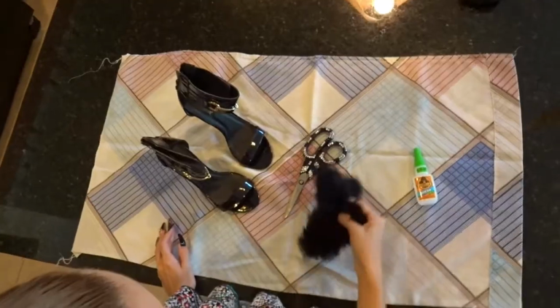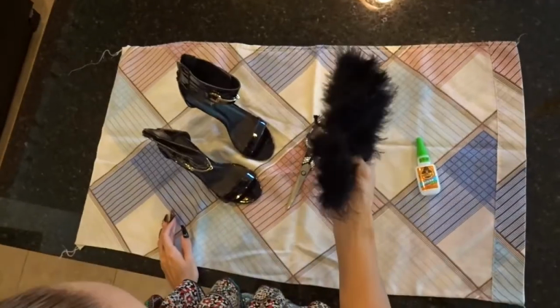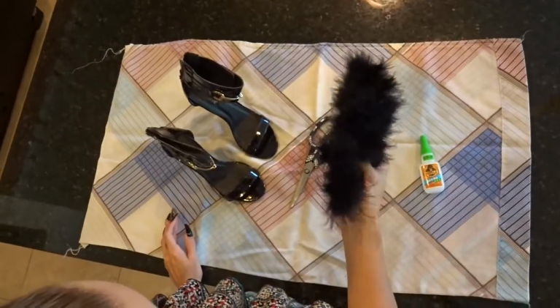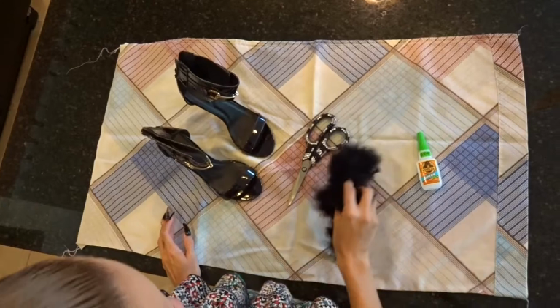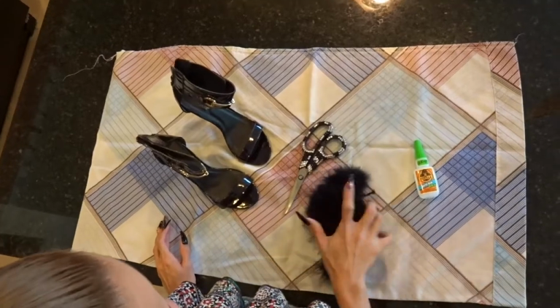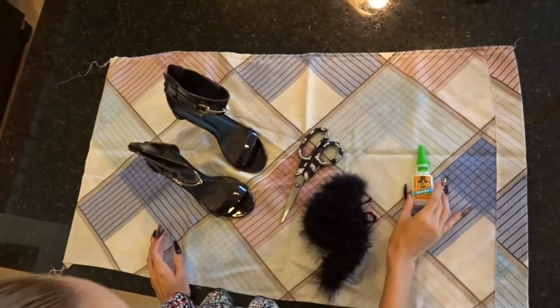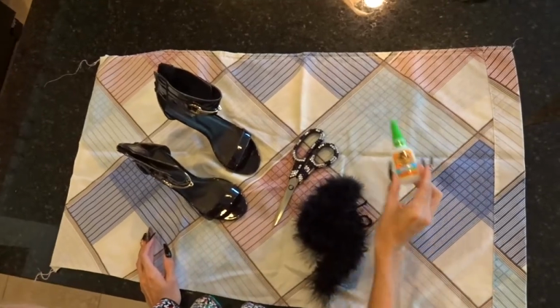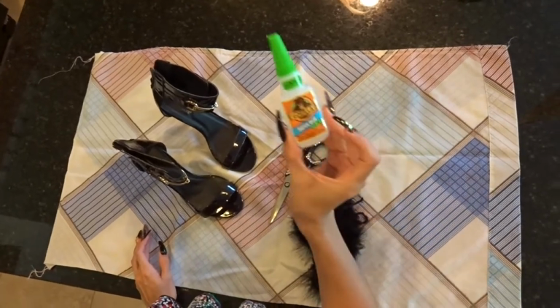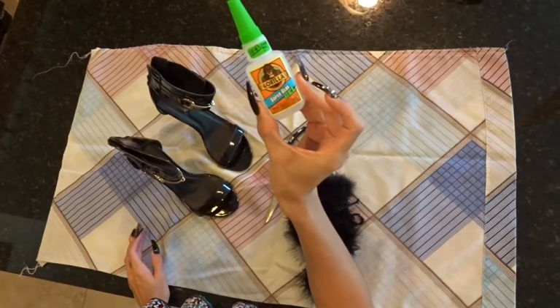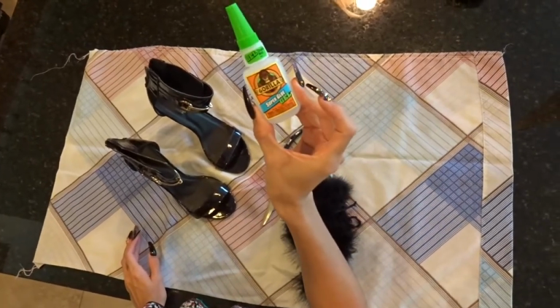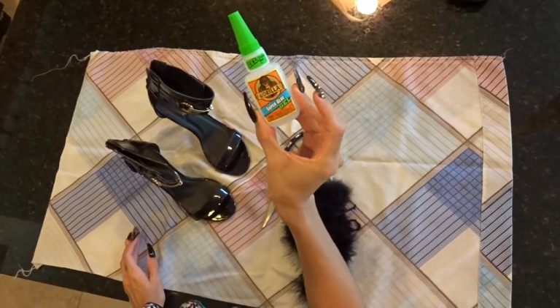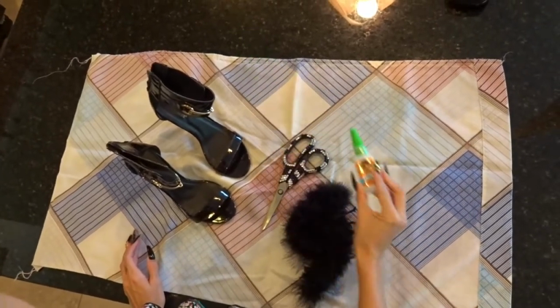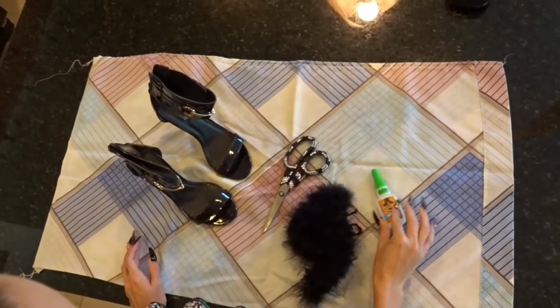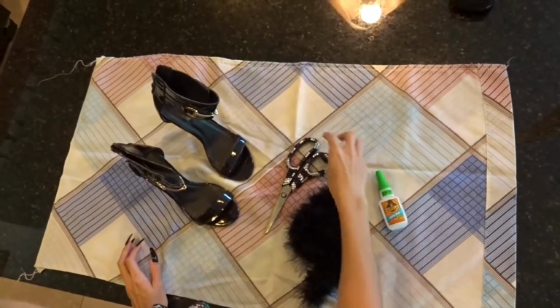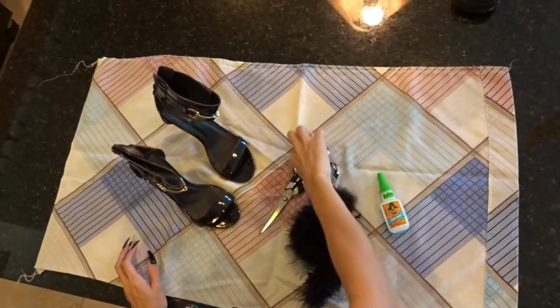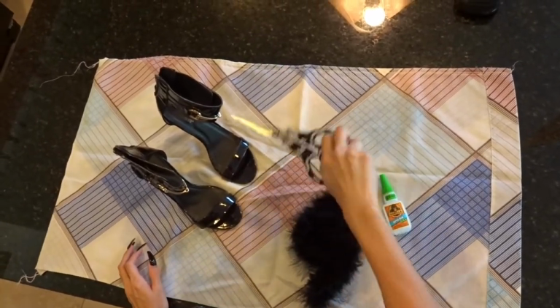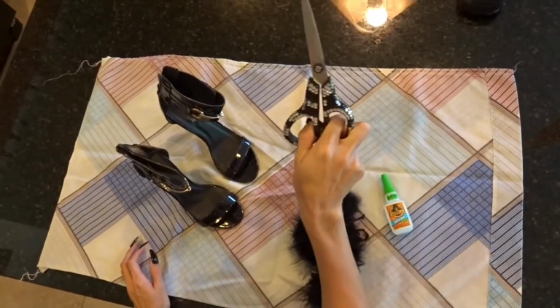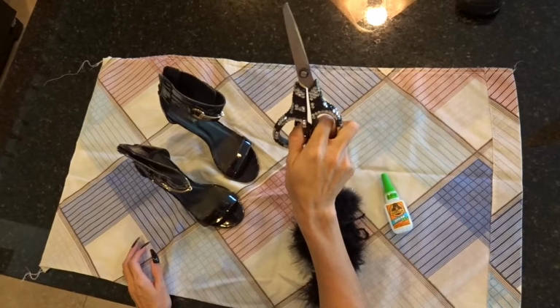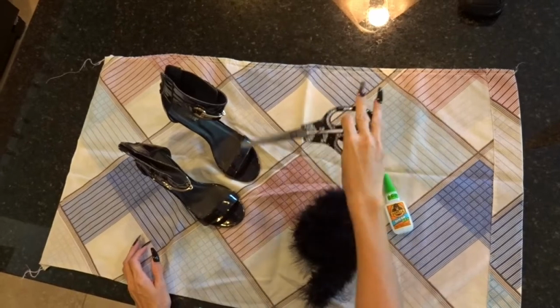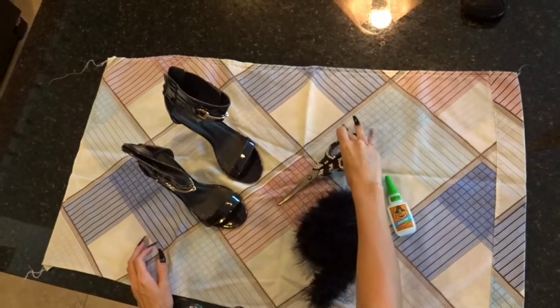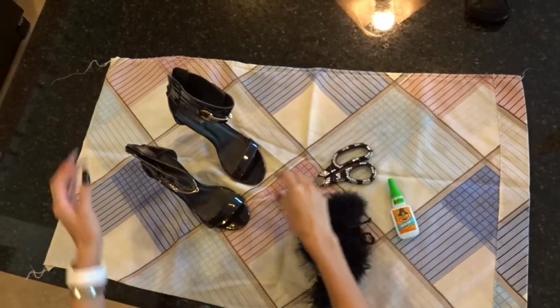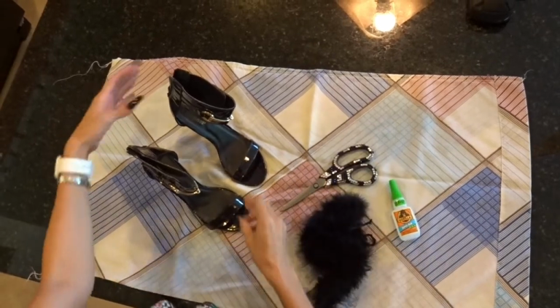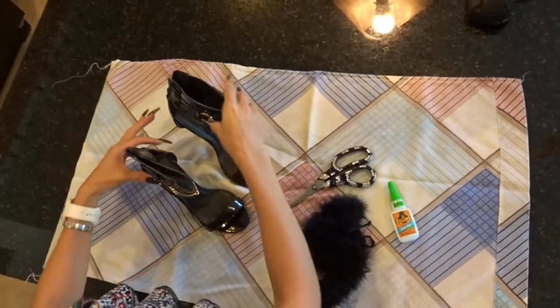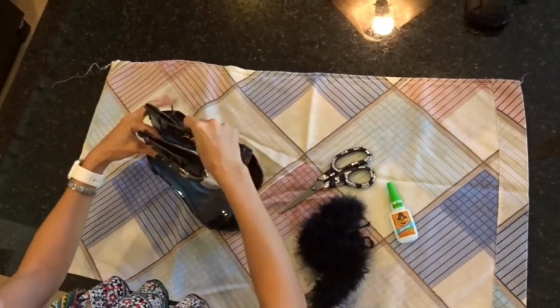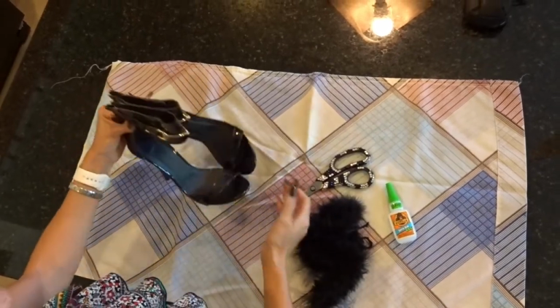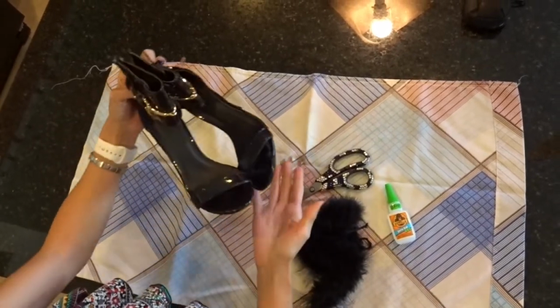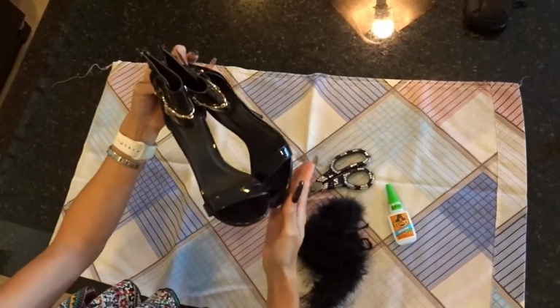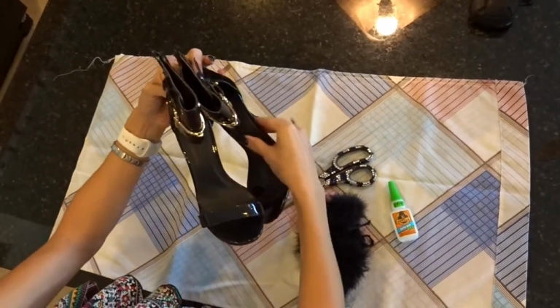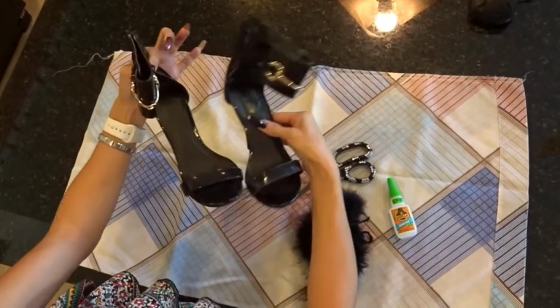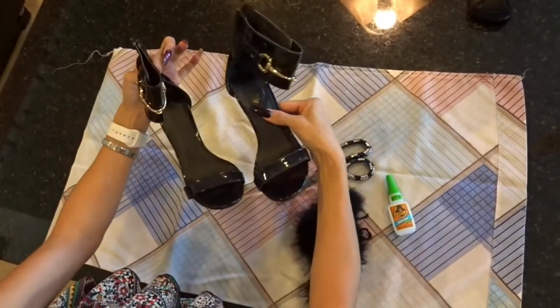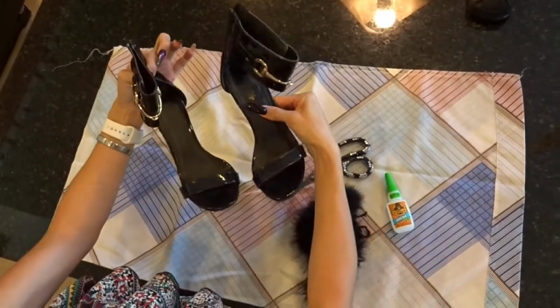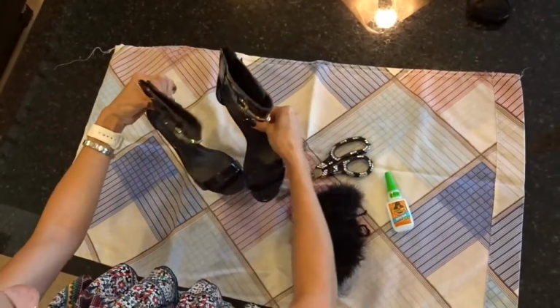First we're going to start off with a feather boa, some super glue, some fun bedazzled scissors, and some strappy heels, old or new, whichever you prefer.